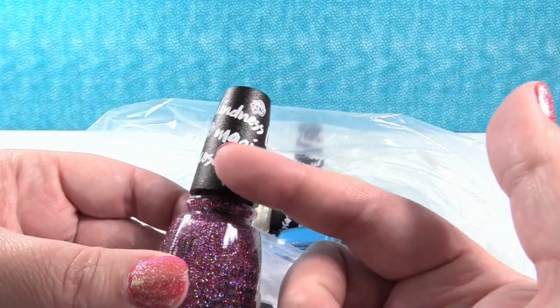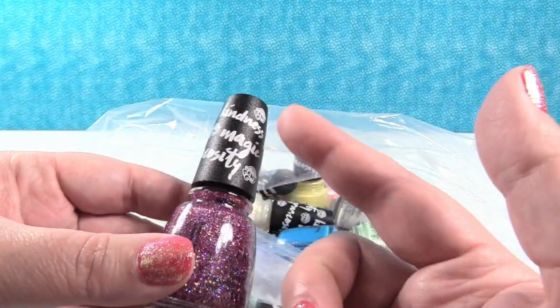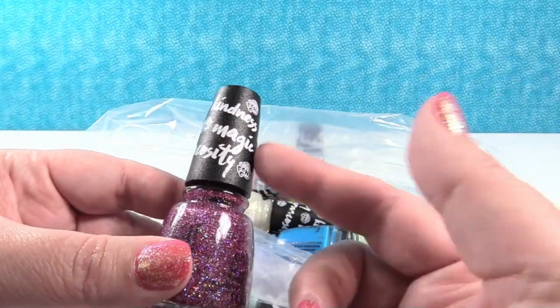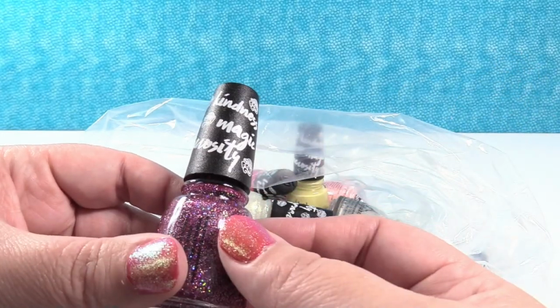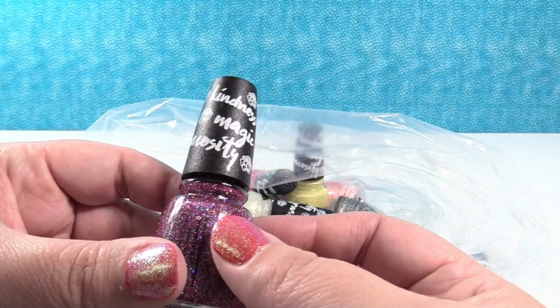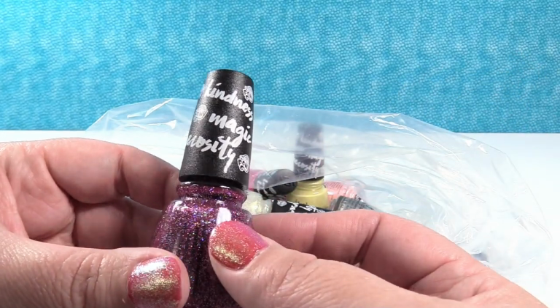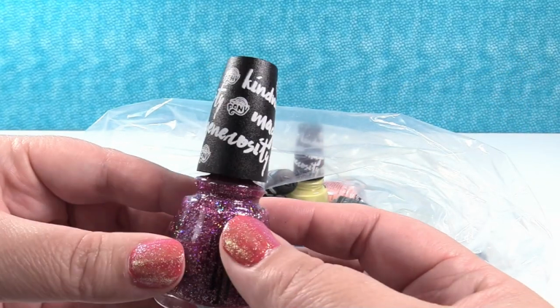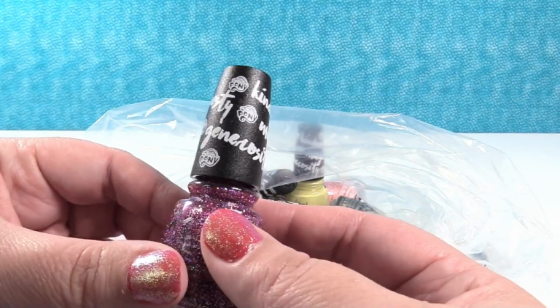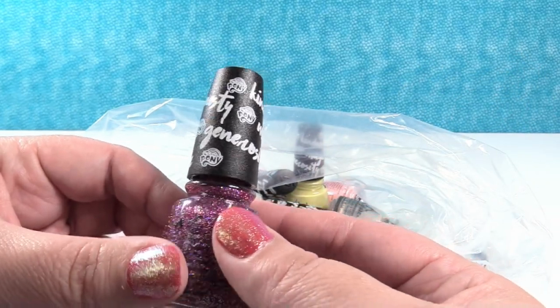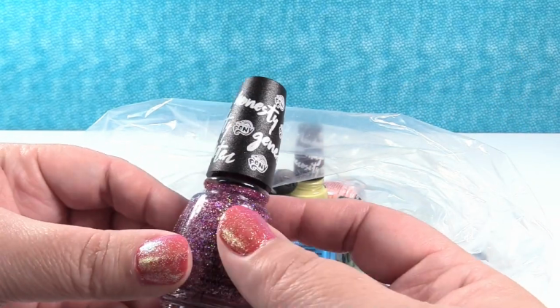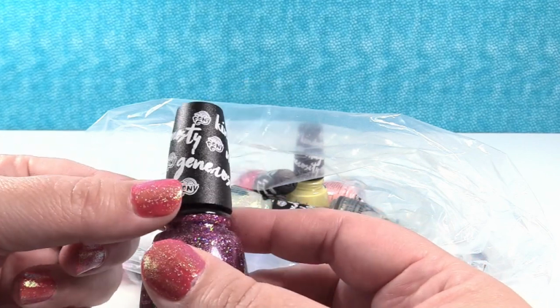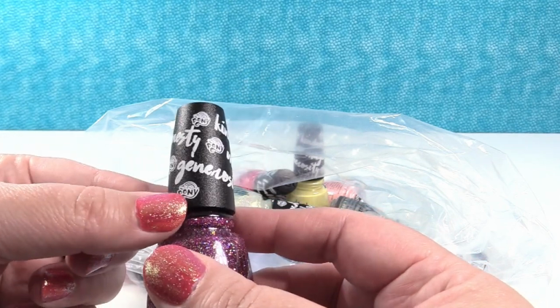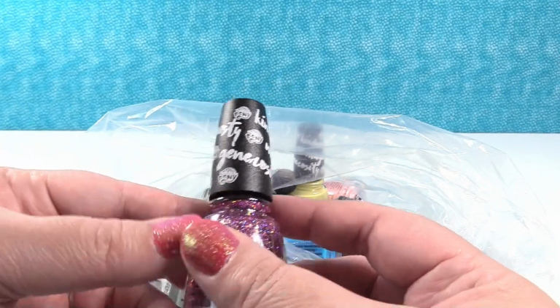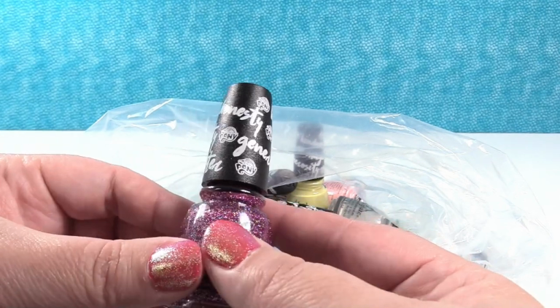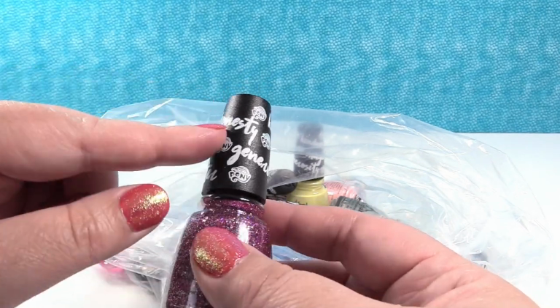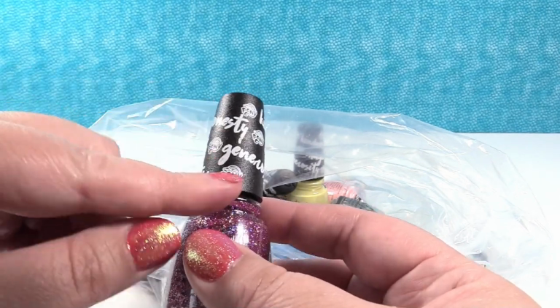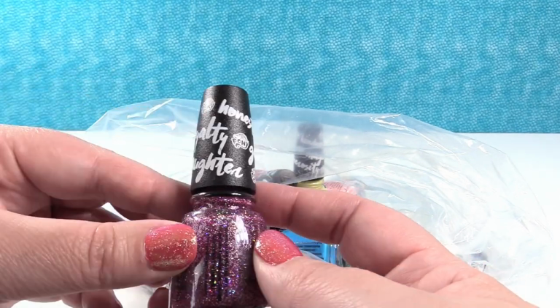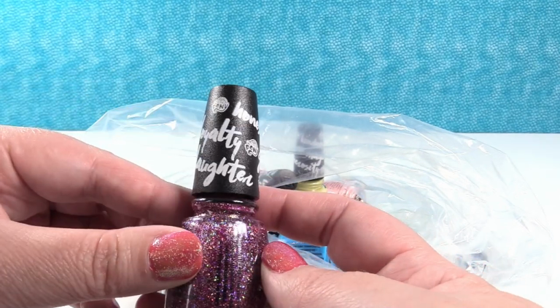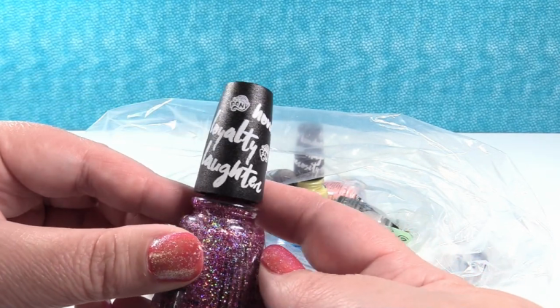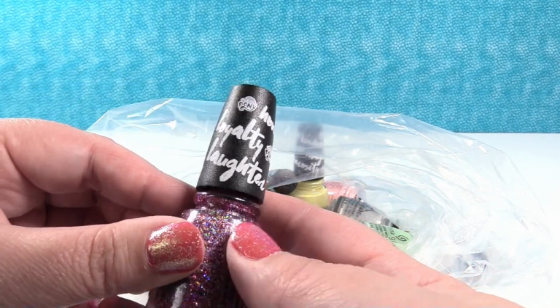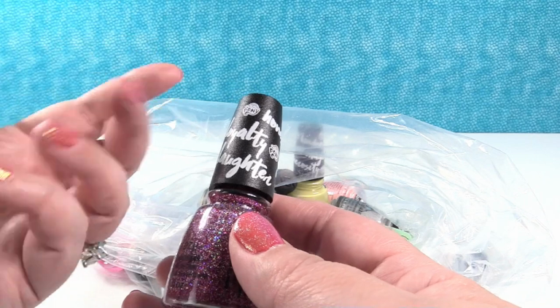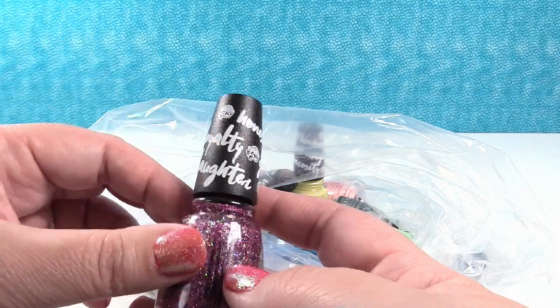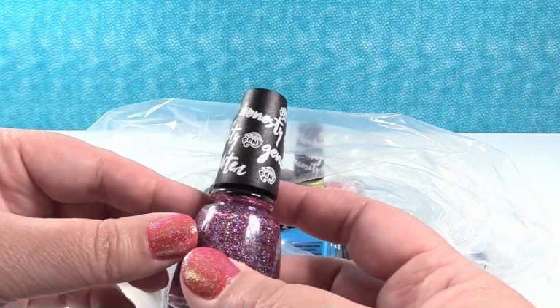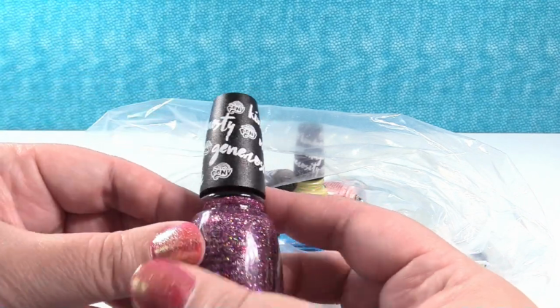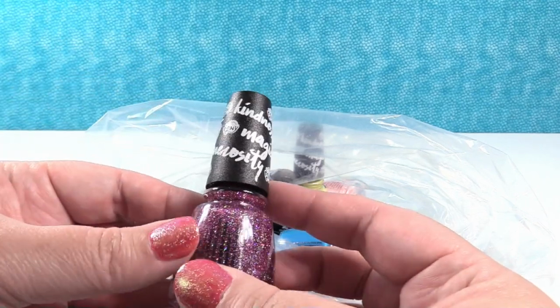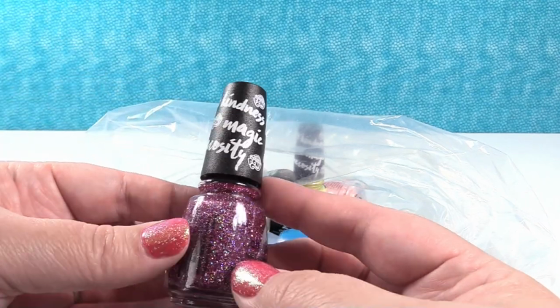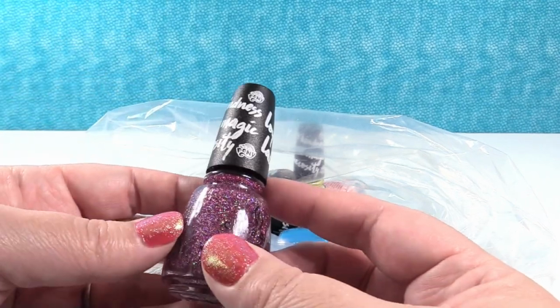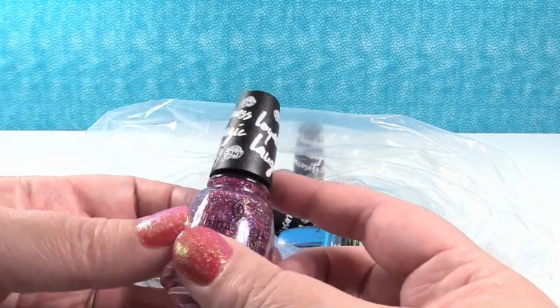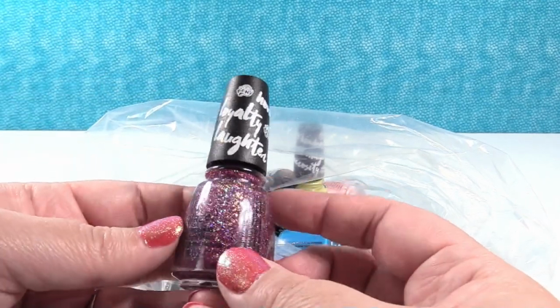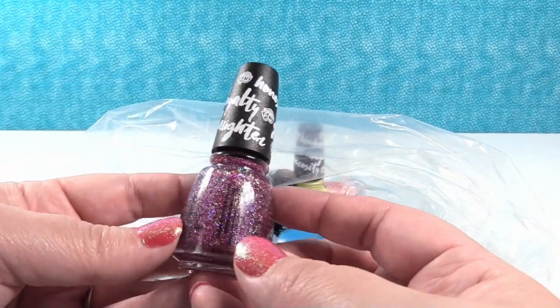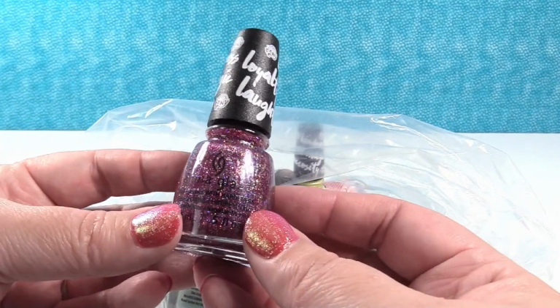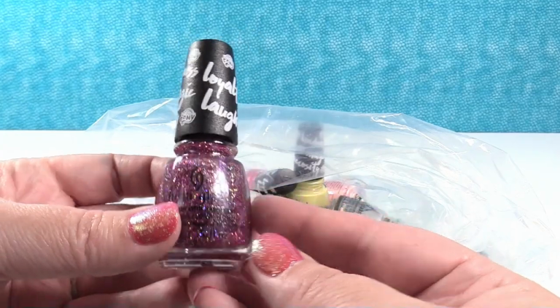I think this is really cool. The lids of these bottles are actually printed — they have the My Little Pony logo and then a bunch of words from the series like loyalty, laughter, honesty, generosity, magic, kindness. I think that's pretty cool.